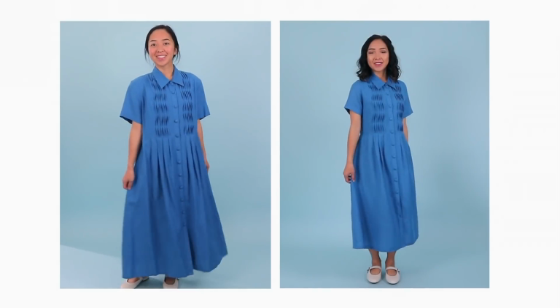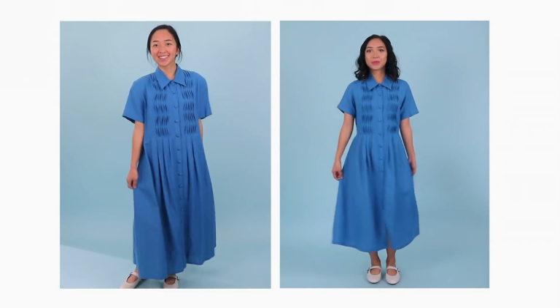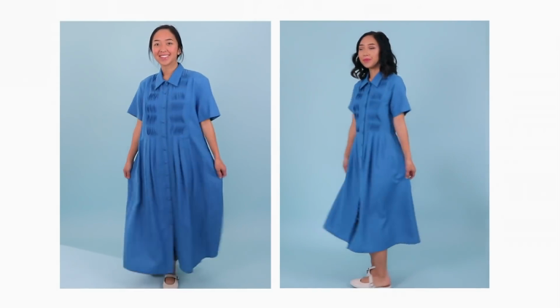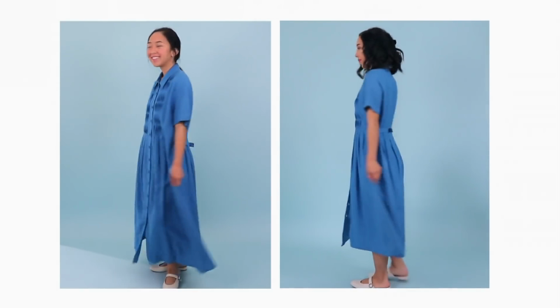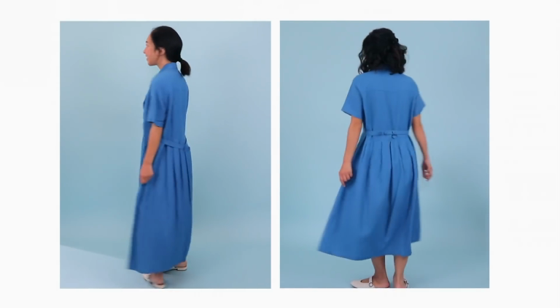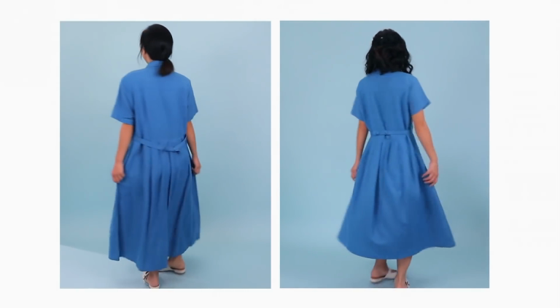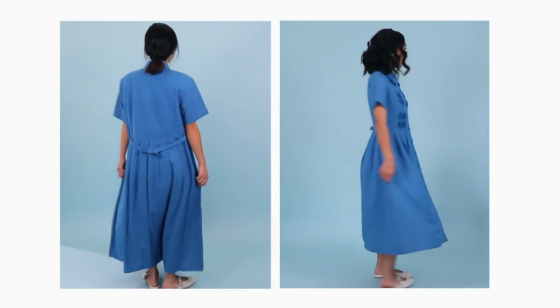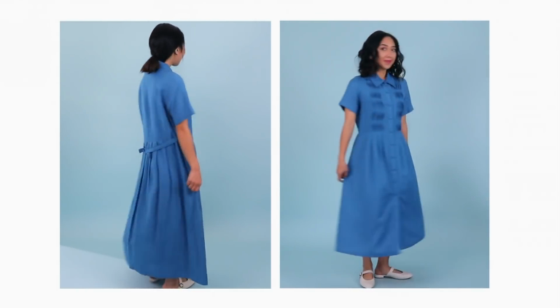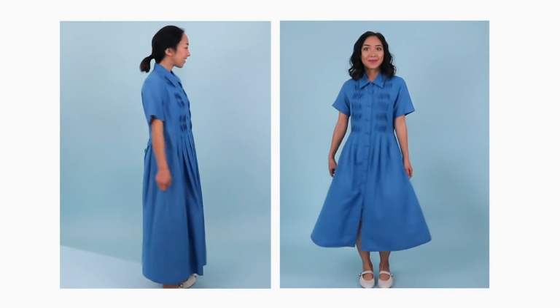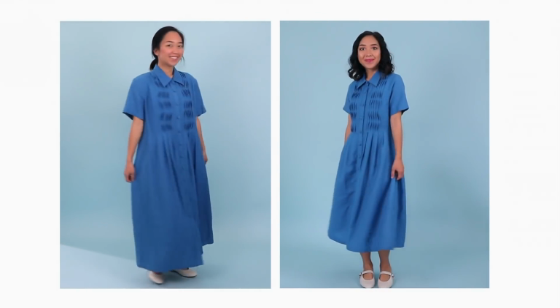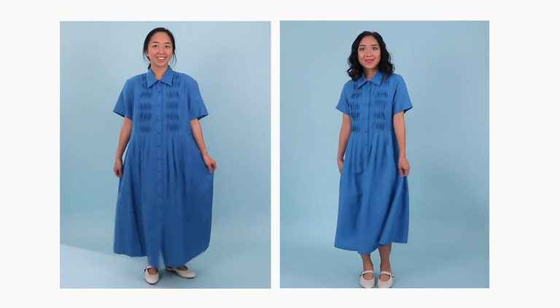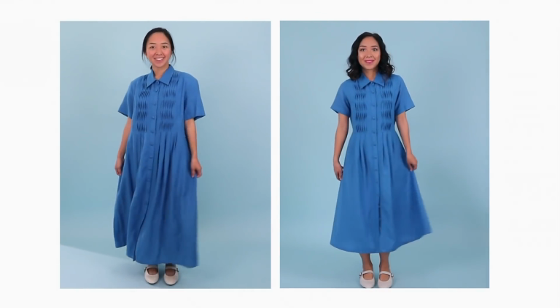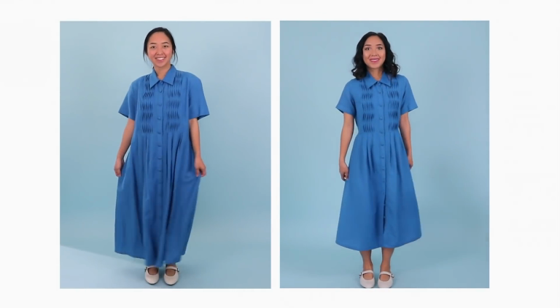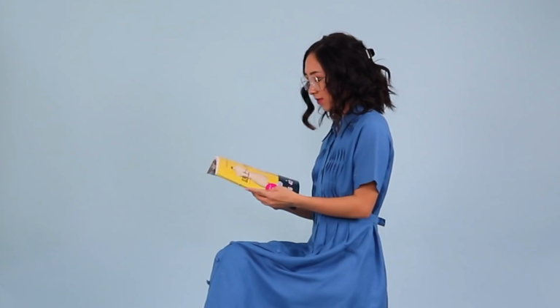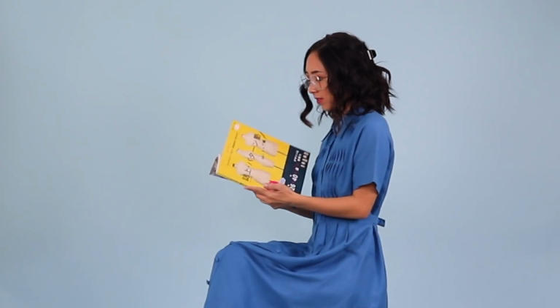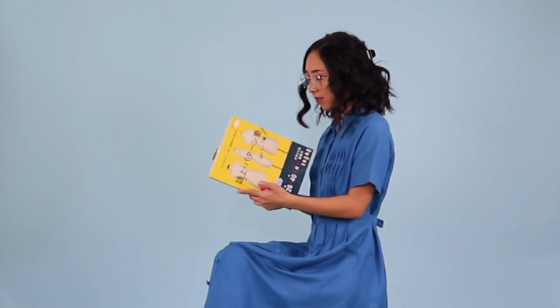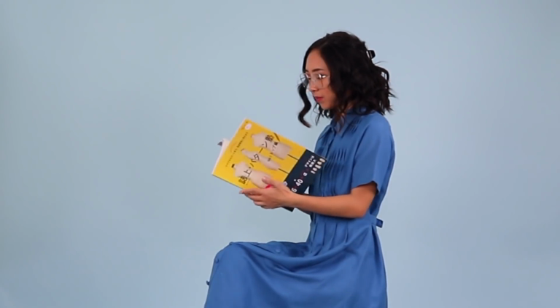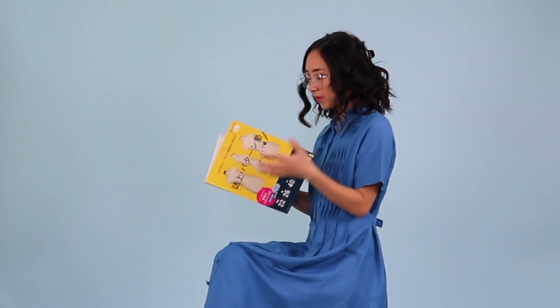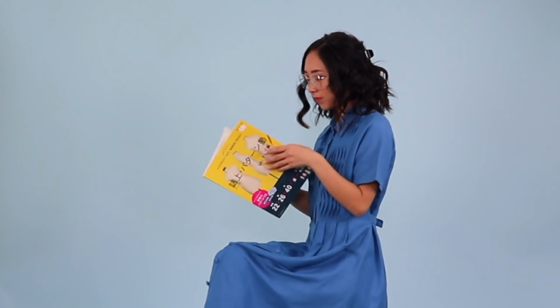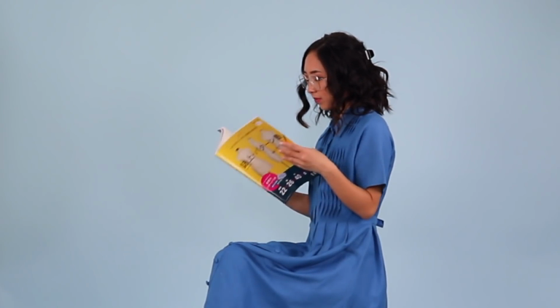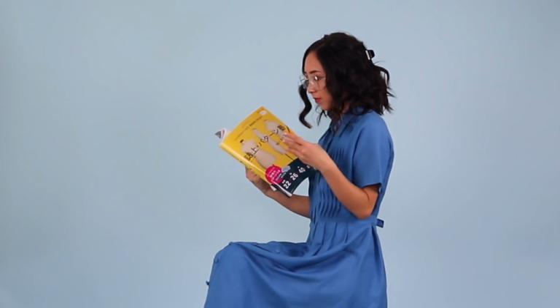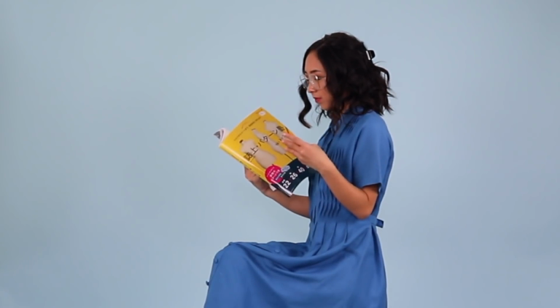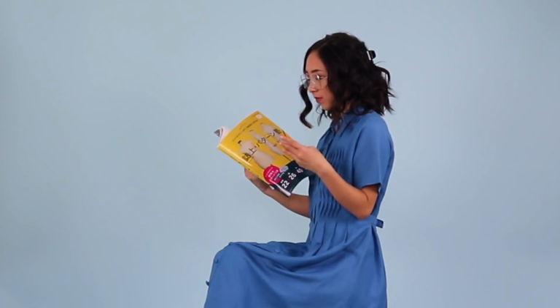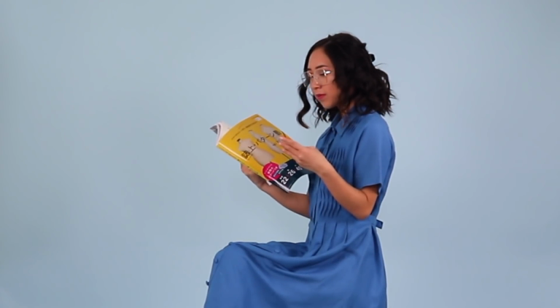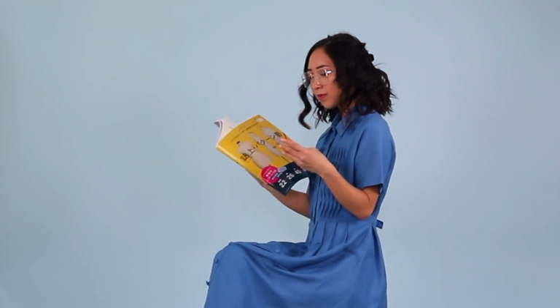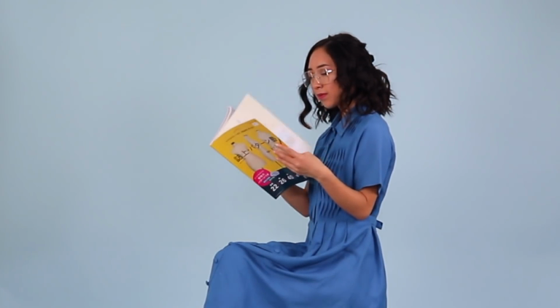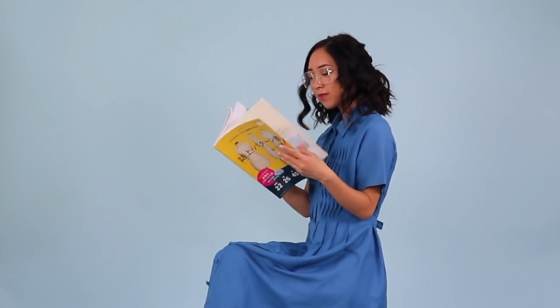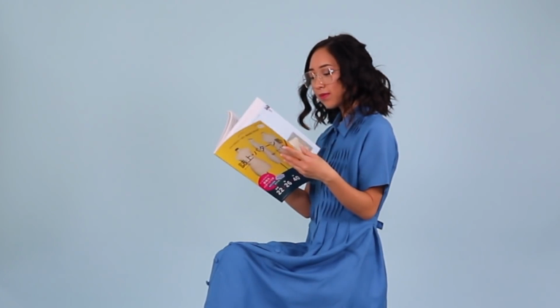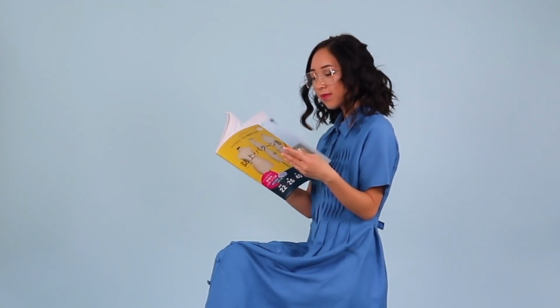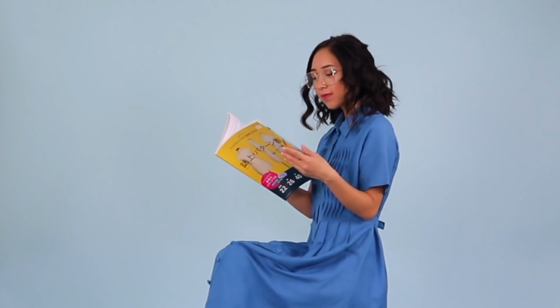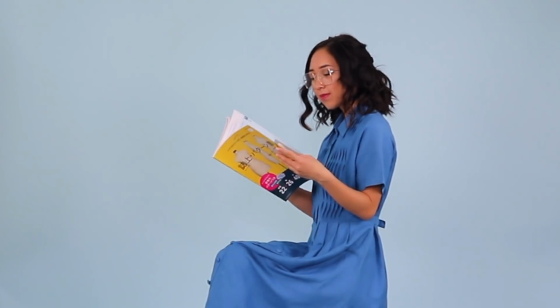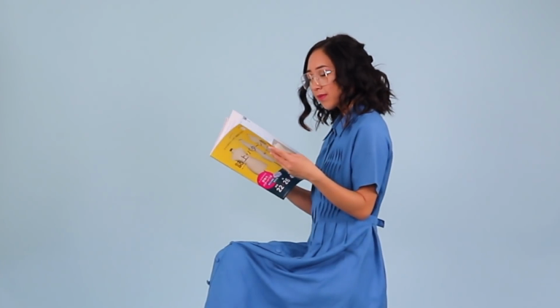I'm super excited to style this dress with color blocking accessories. For now I don't have anything that matches, but this yellow pattern making book I bought in Japan kind of does the job.